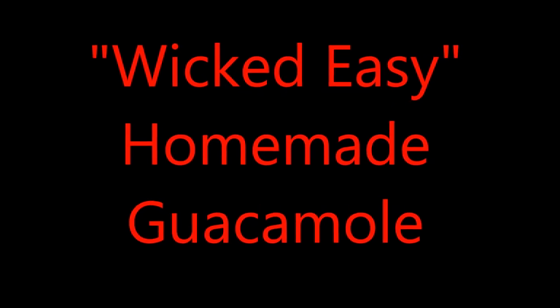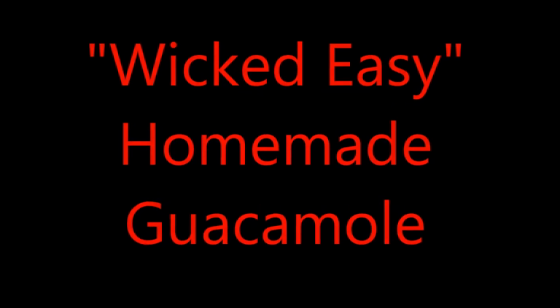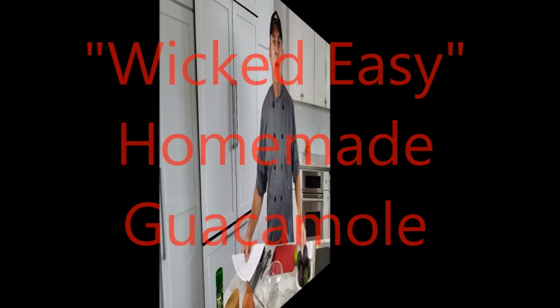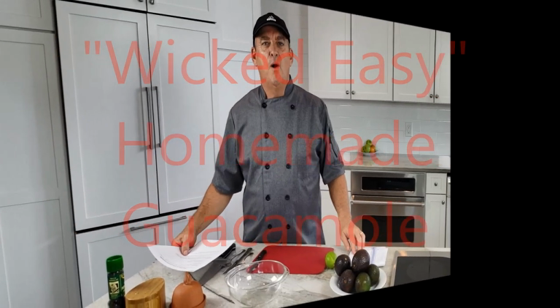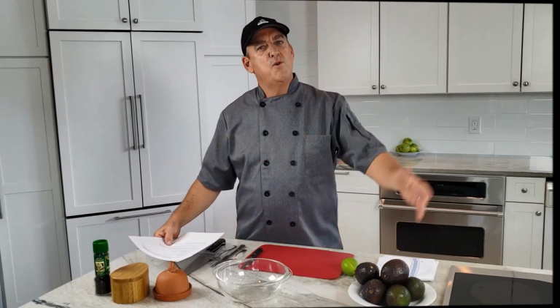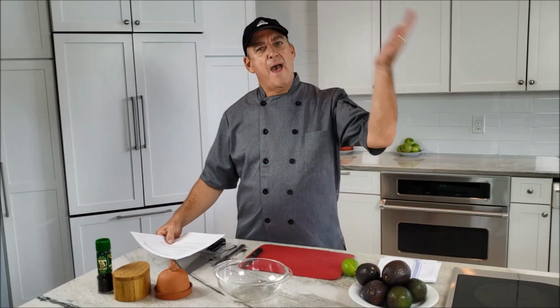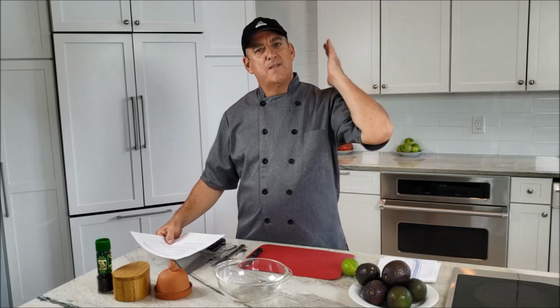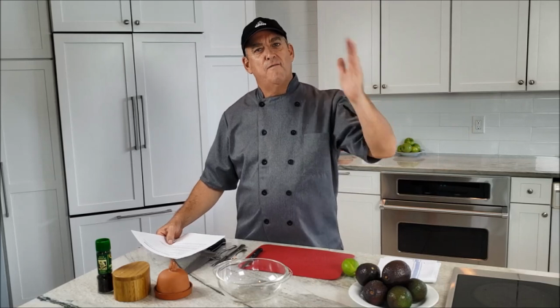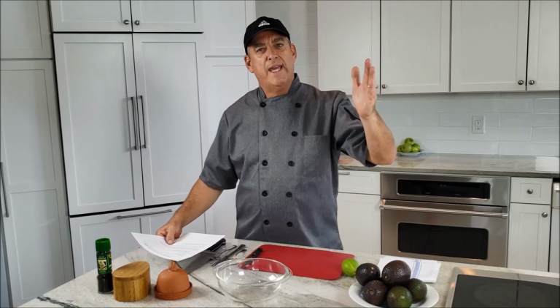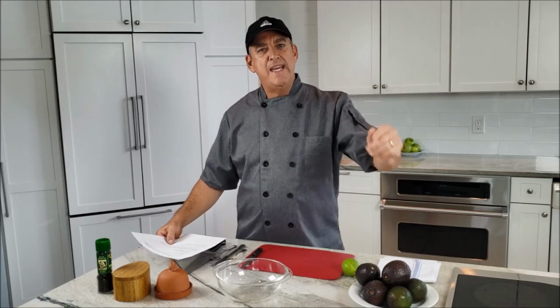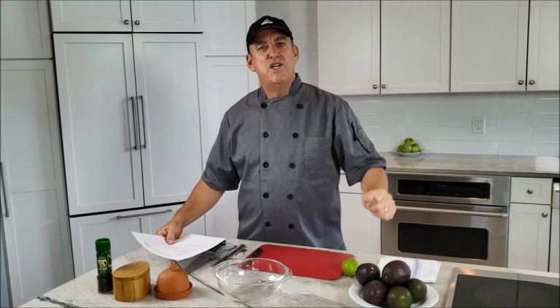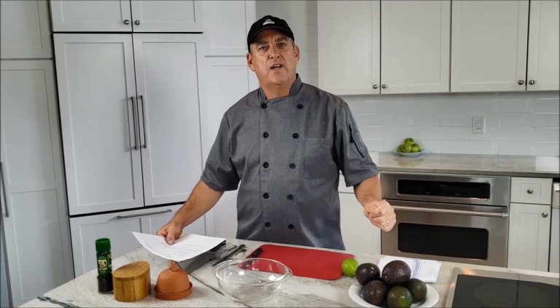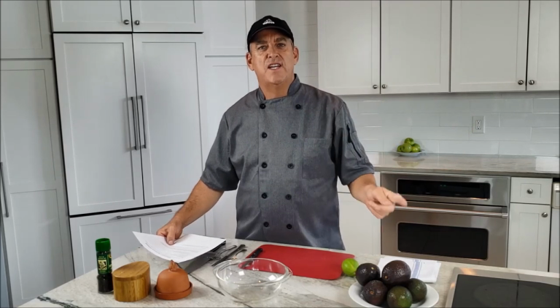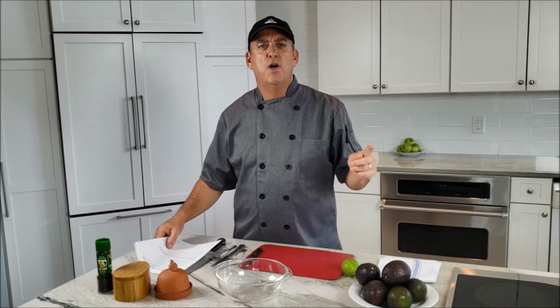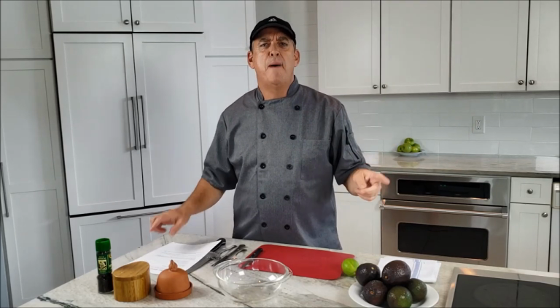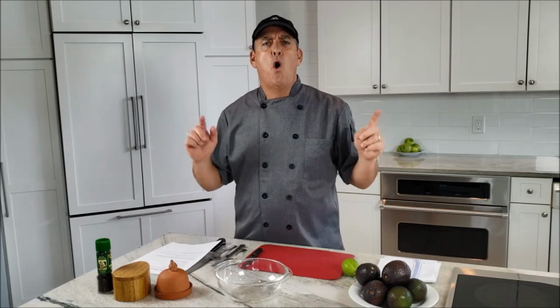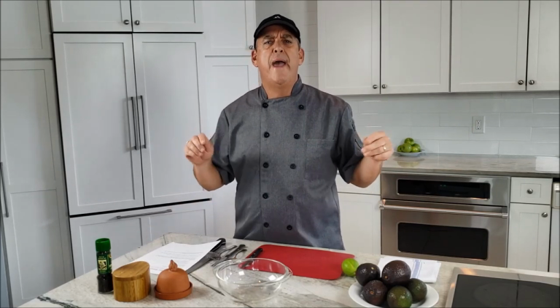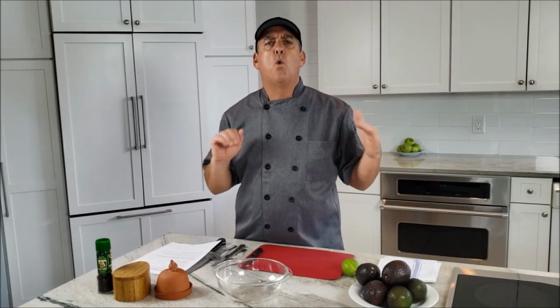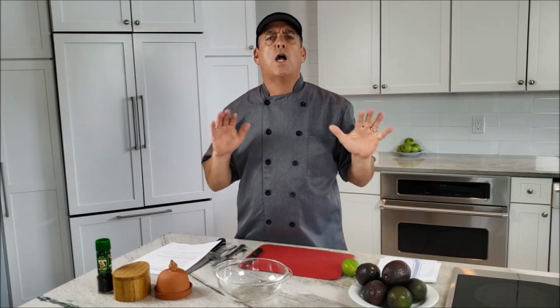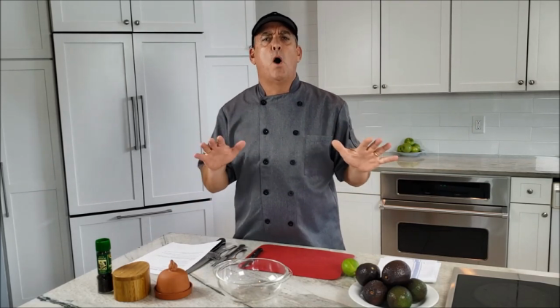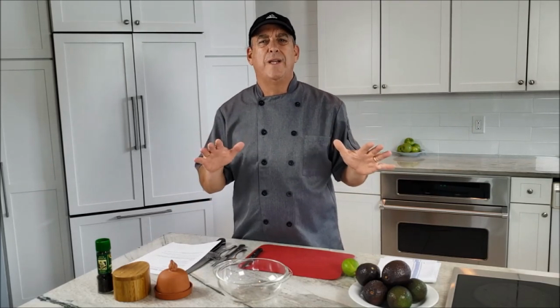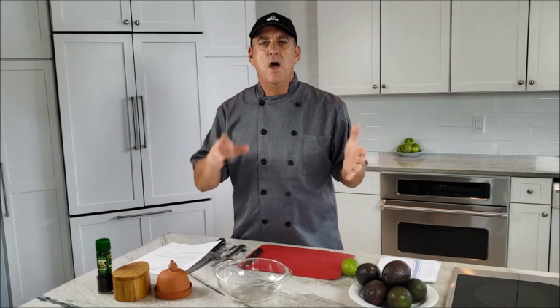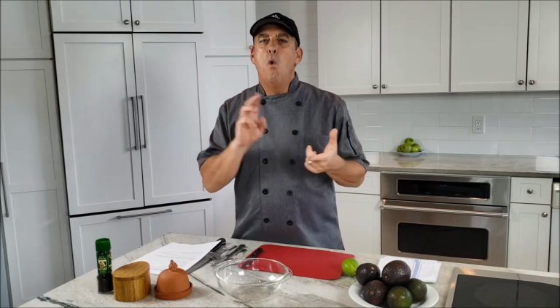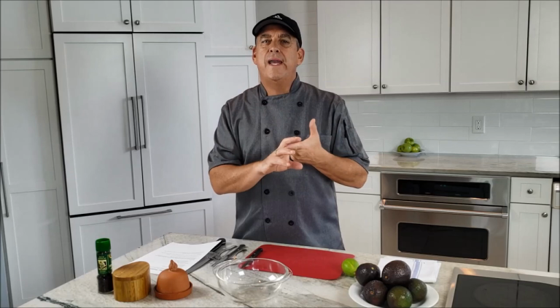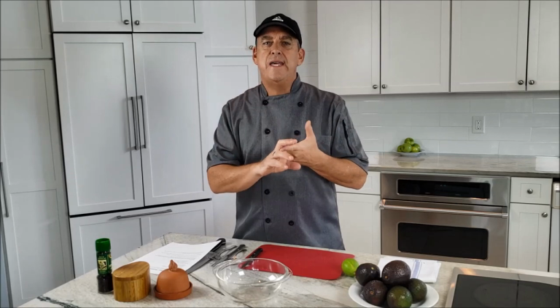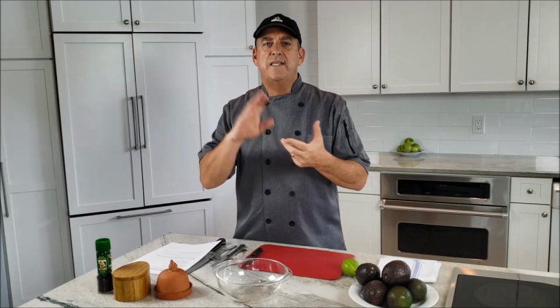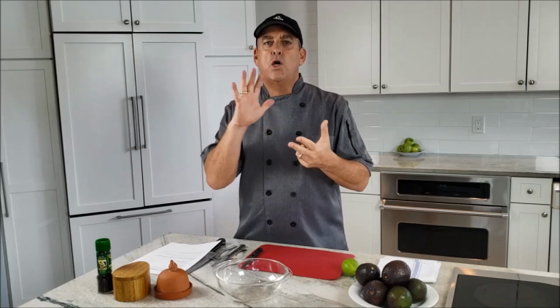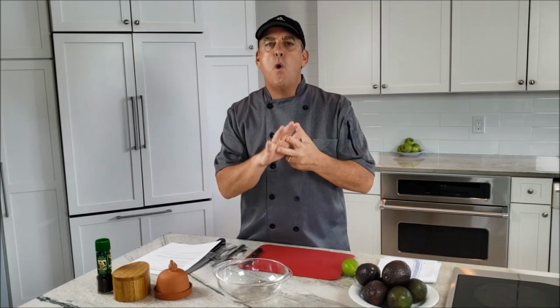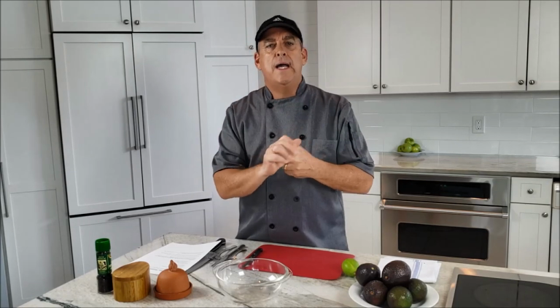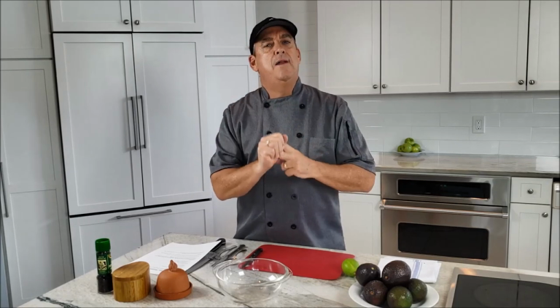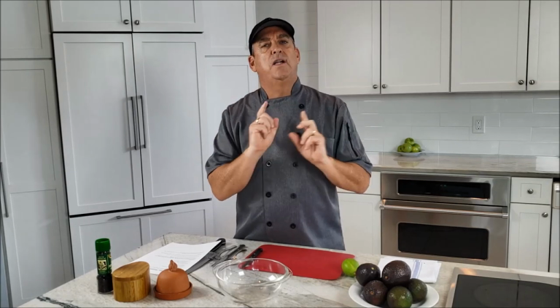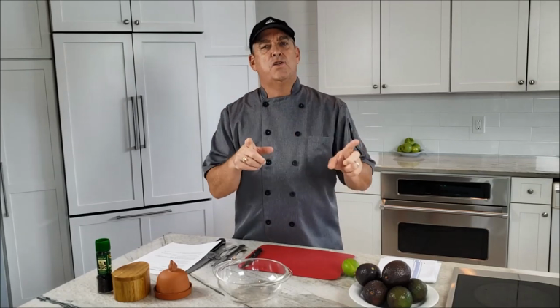Hello, welcome to another episode of Wicked Easy Cooking. Today we're going to make homemade guacamole — wicked easy, quick, and delicious.